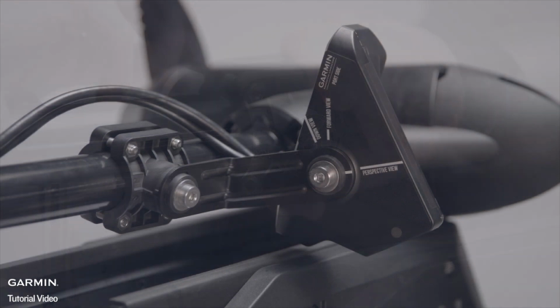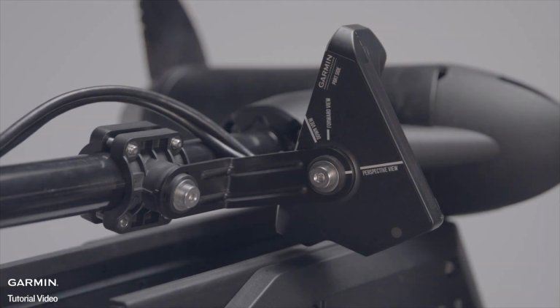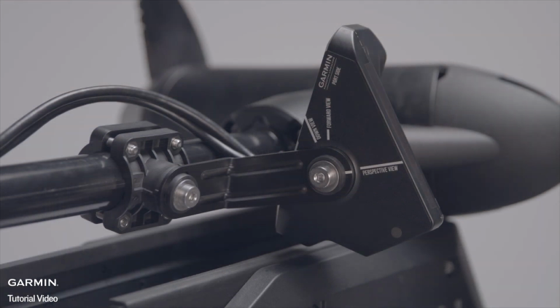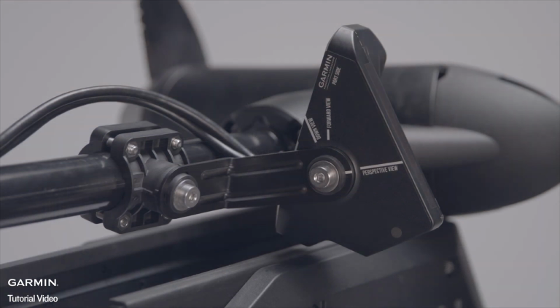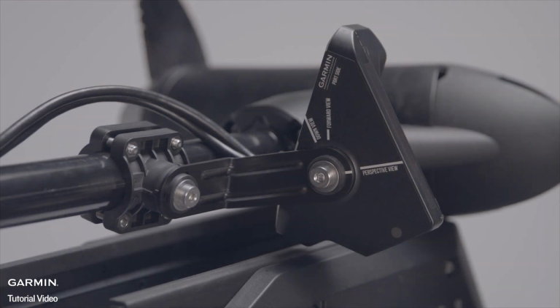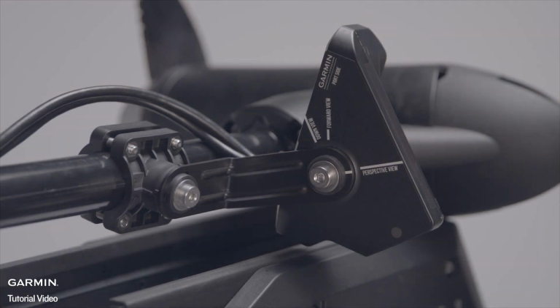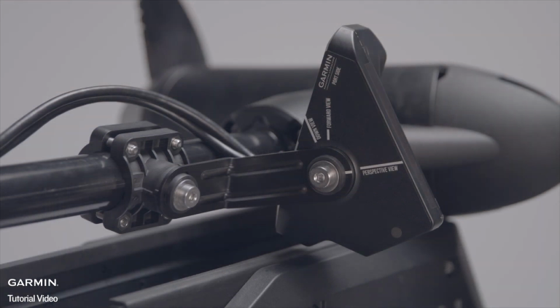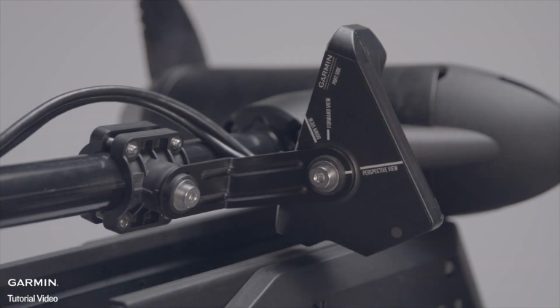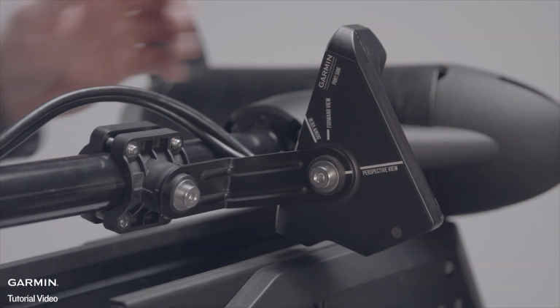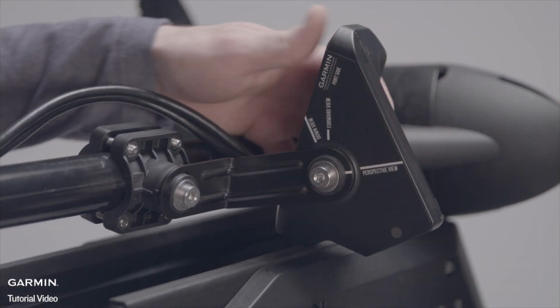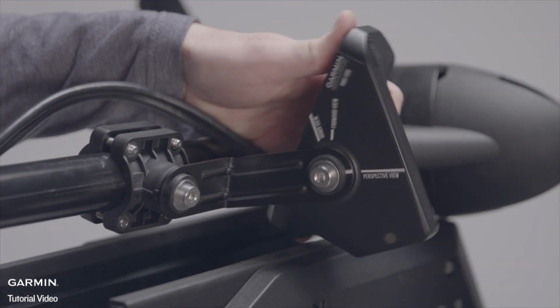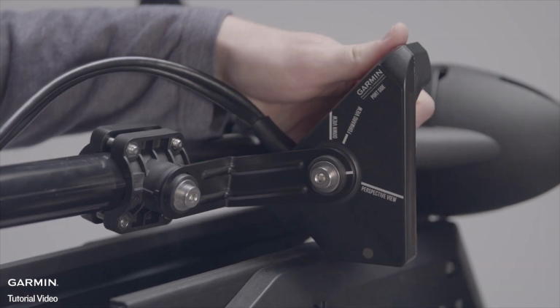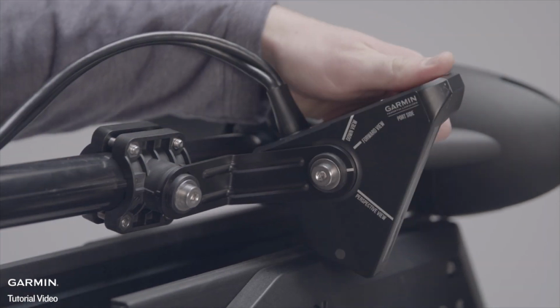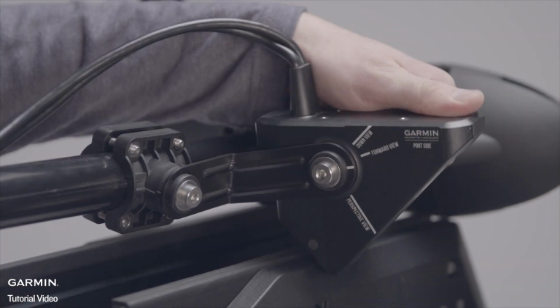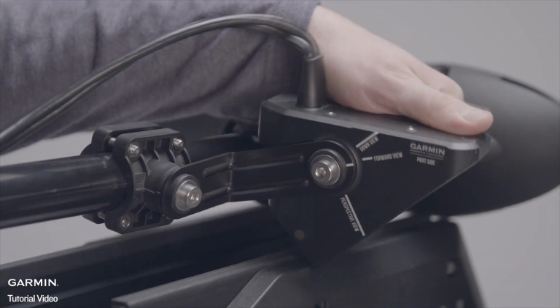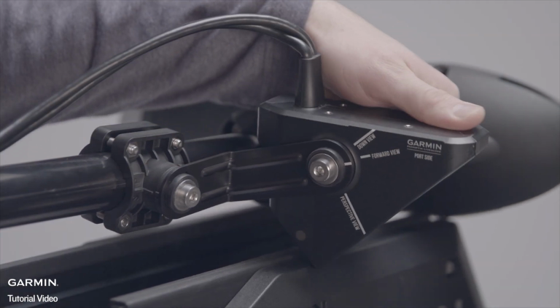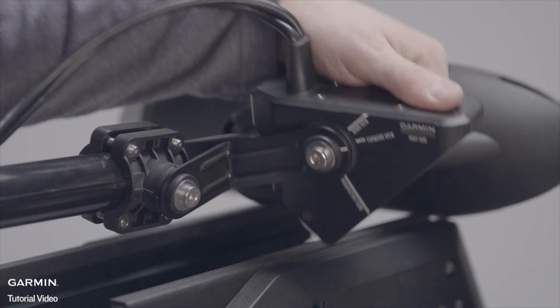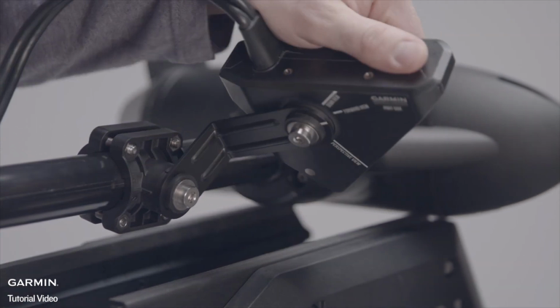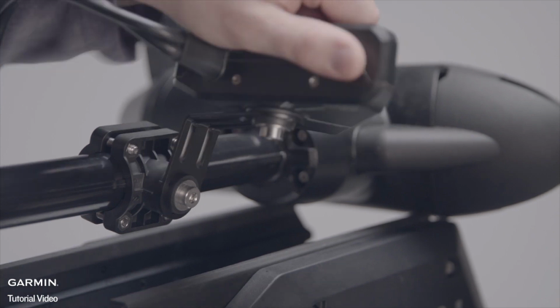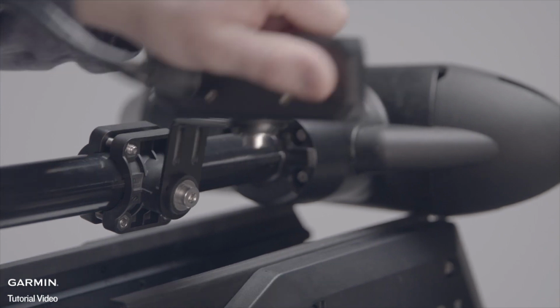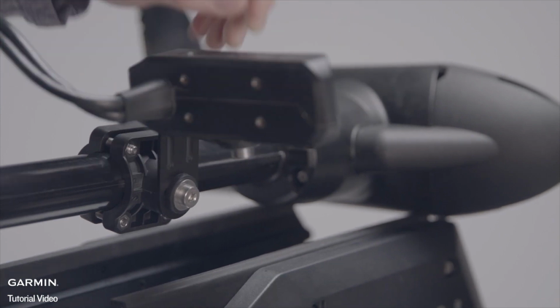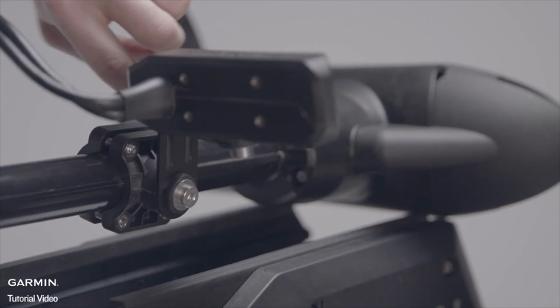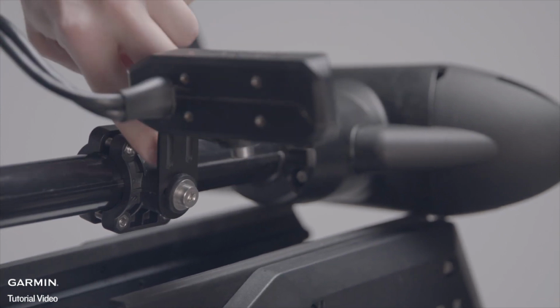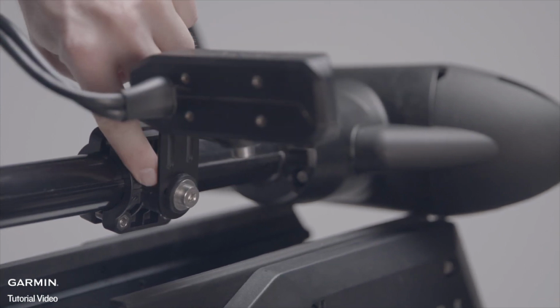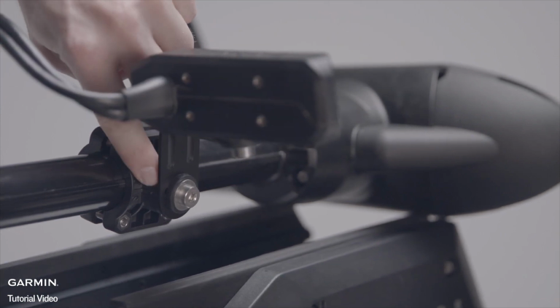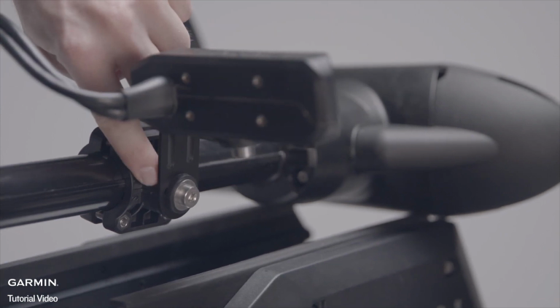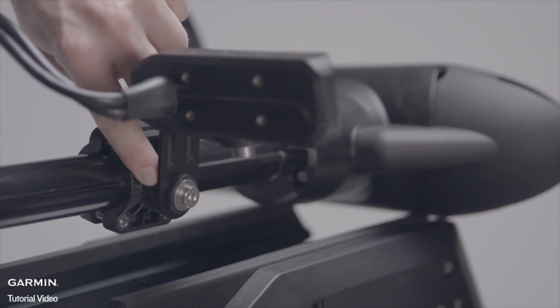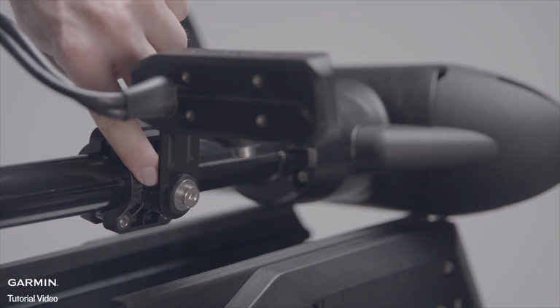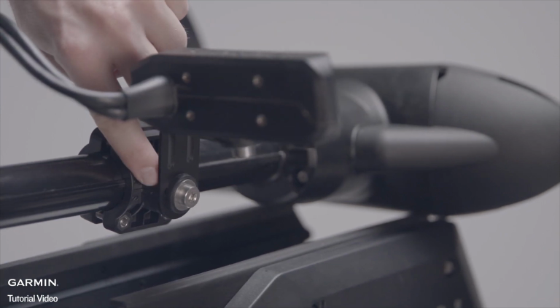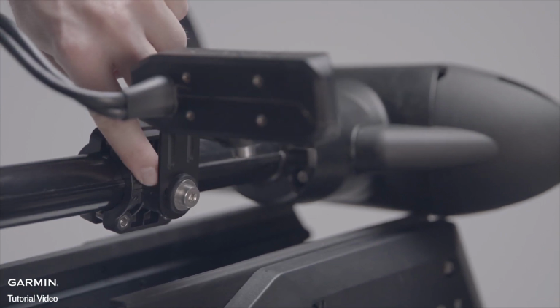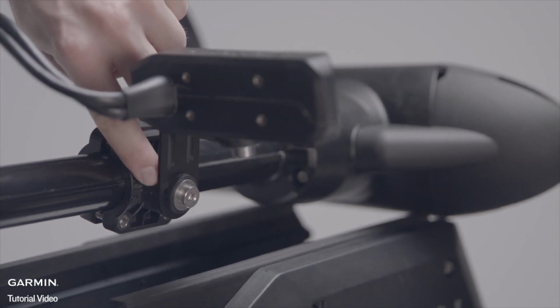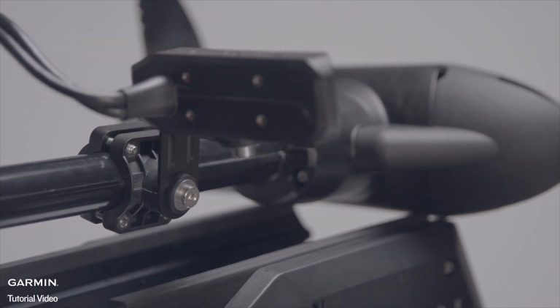Next, adjust the position of the transducer to the desired viewing mode. Use the indicator strip on the short side of the extension arm and match it up with the view you want to see.